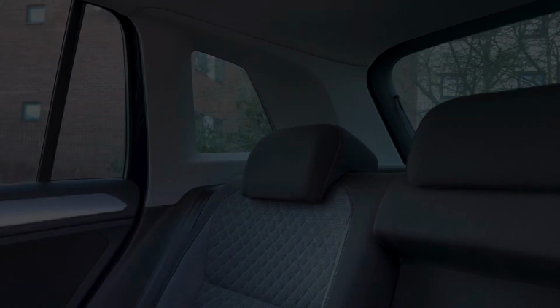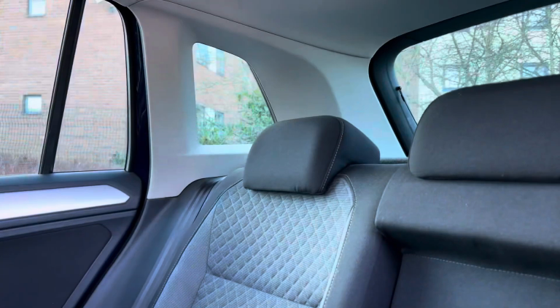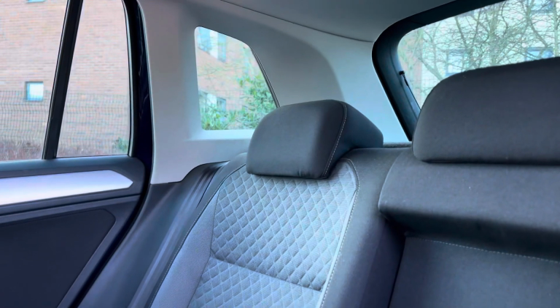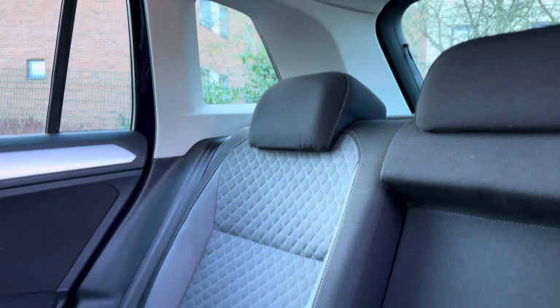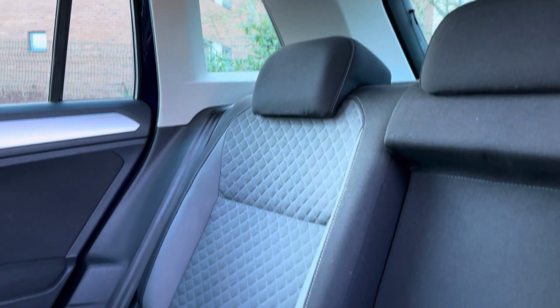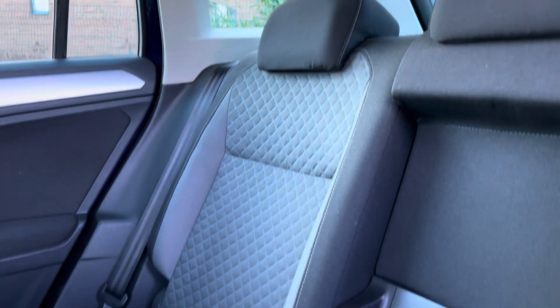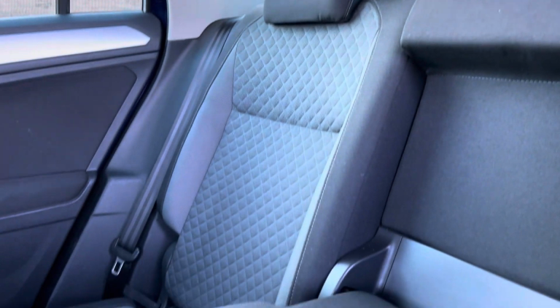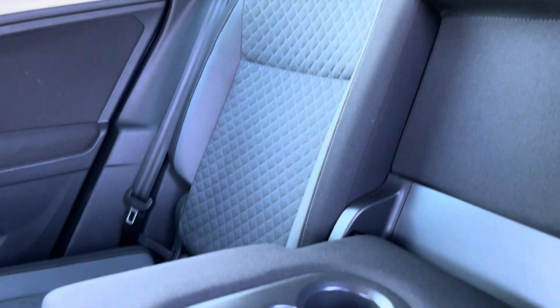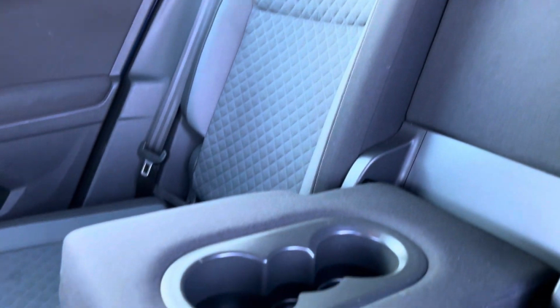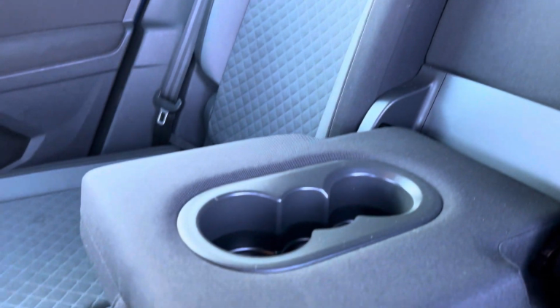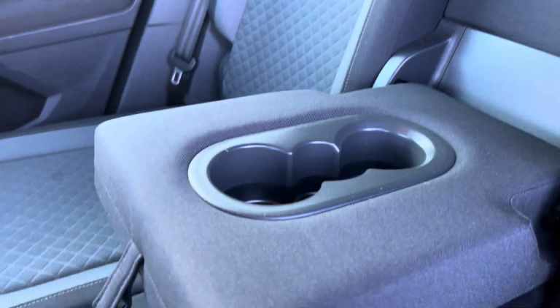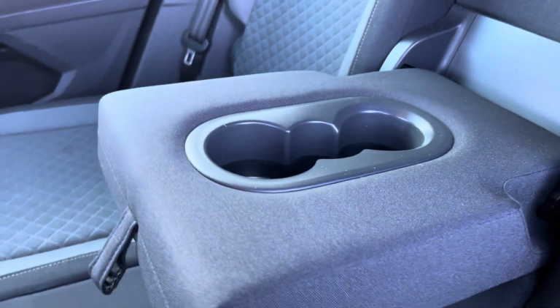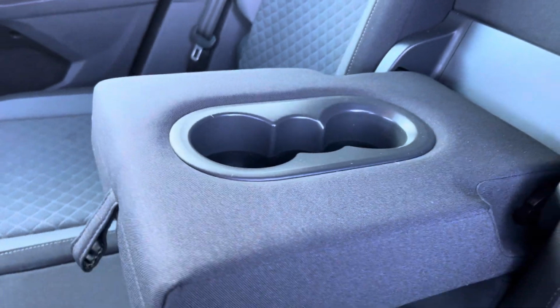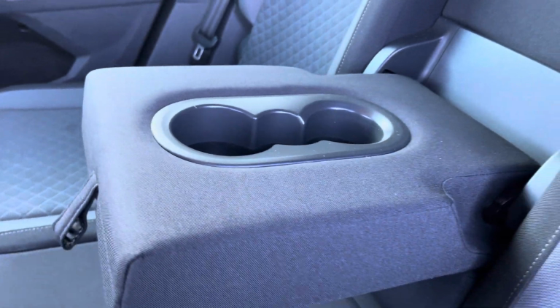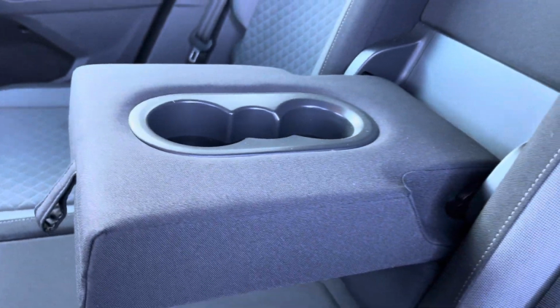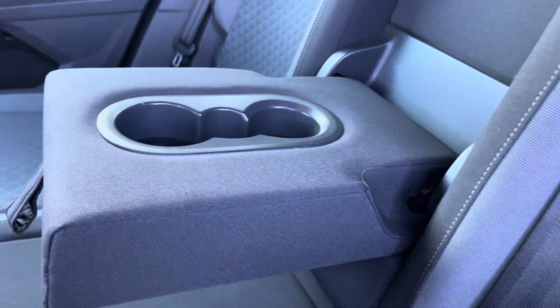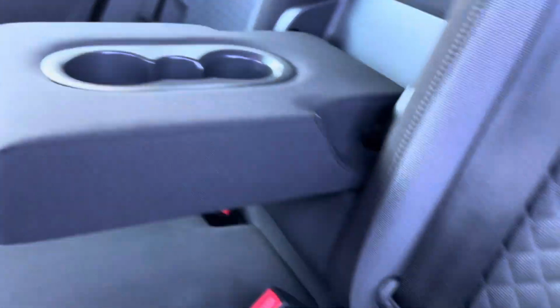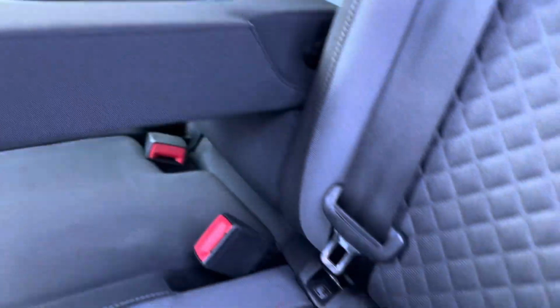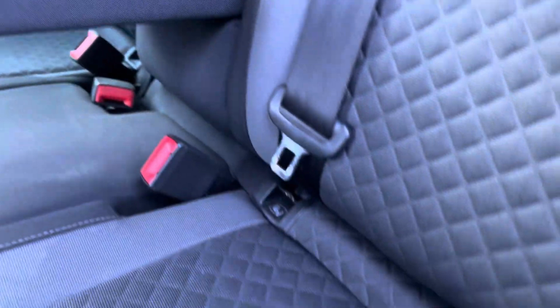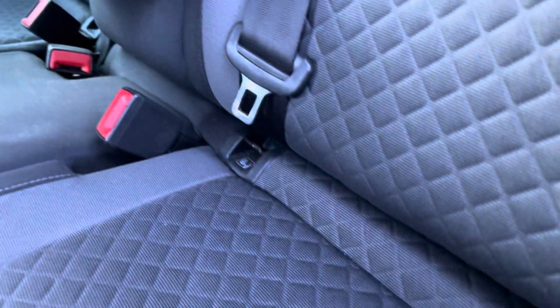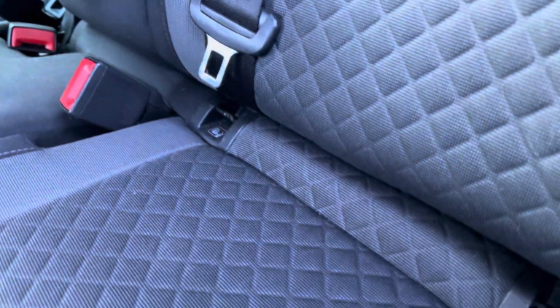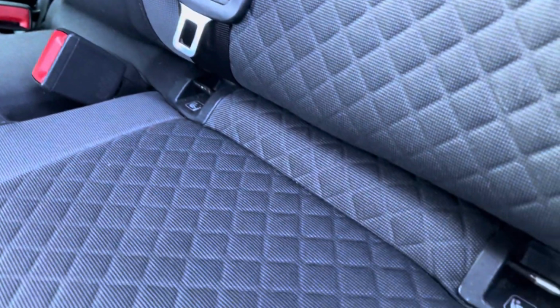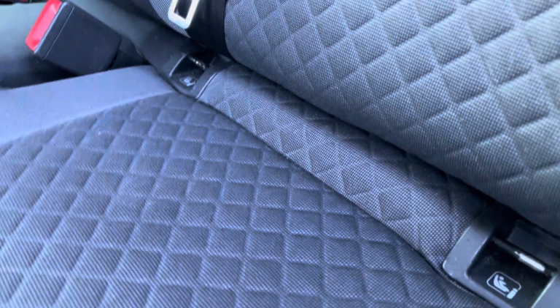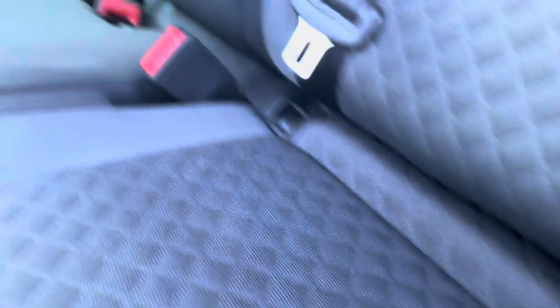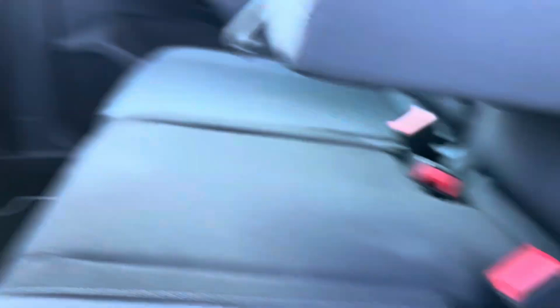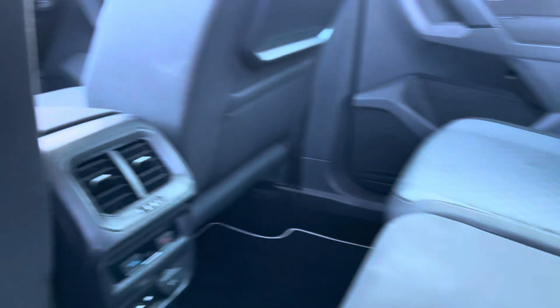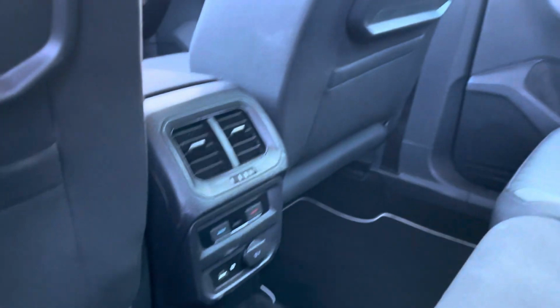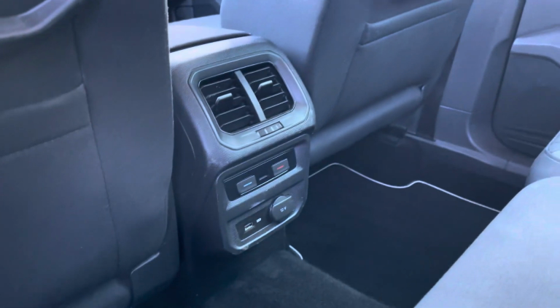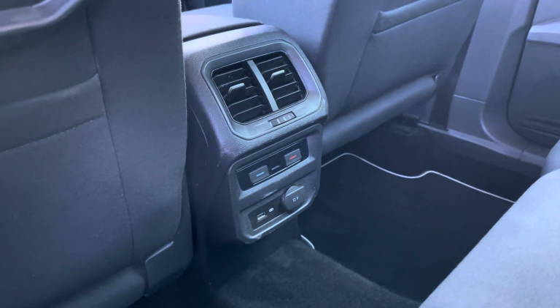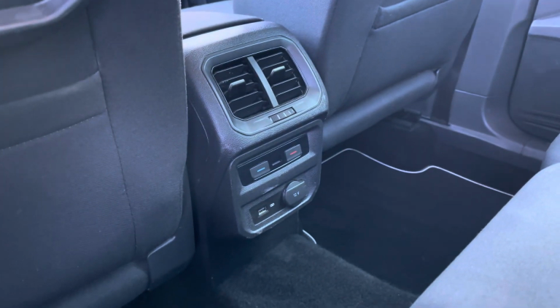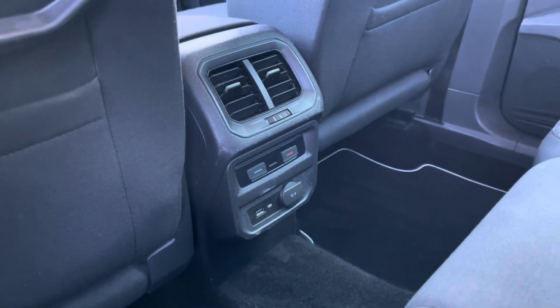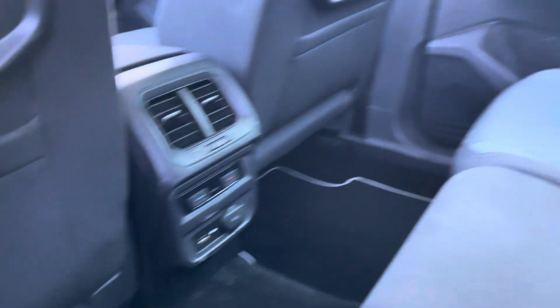Your rear passengers will enjoy the quilted two-tone fabric seats with the fabric centre armrest and two cup holders. There are even ISOFIX points, perfect for child seat fixings, and rear air vents should you need them.